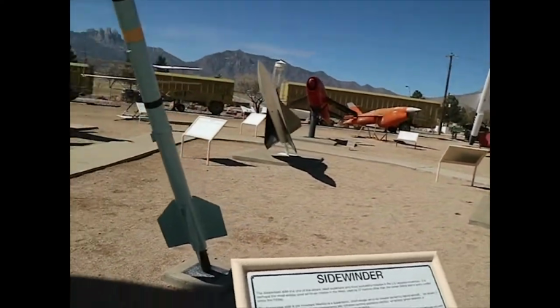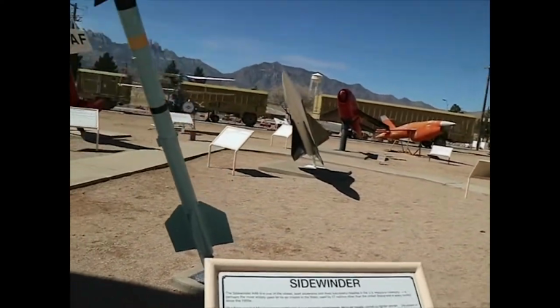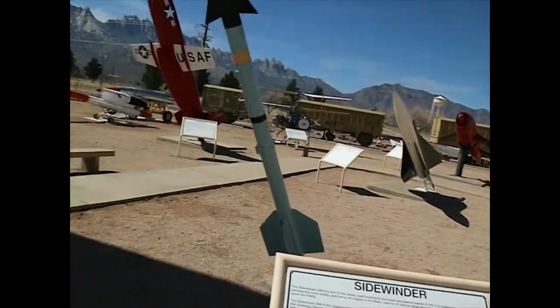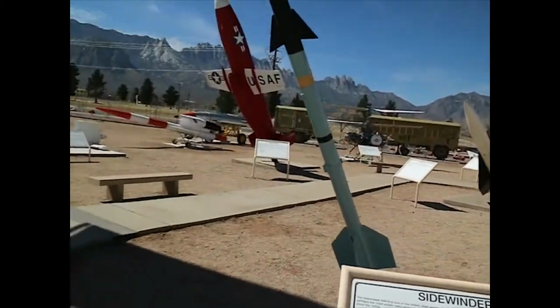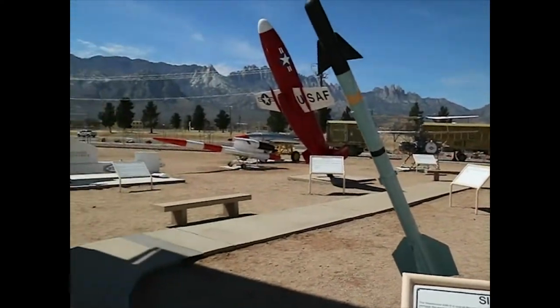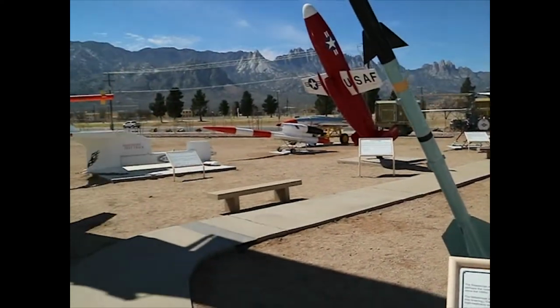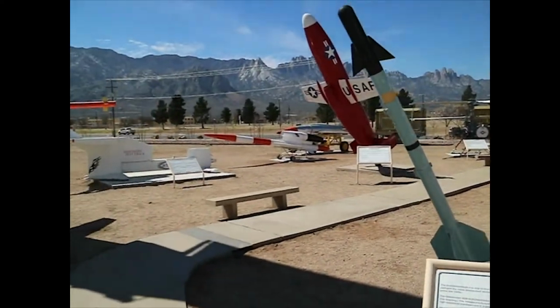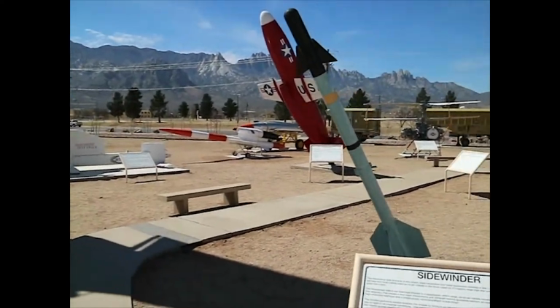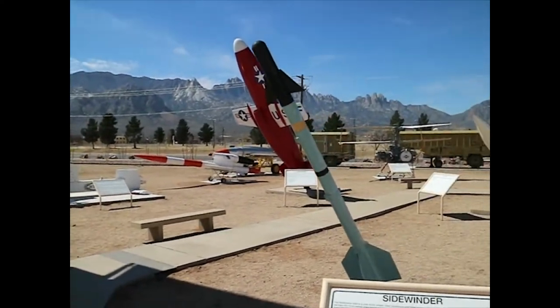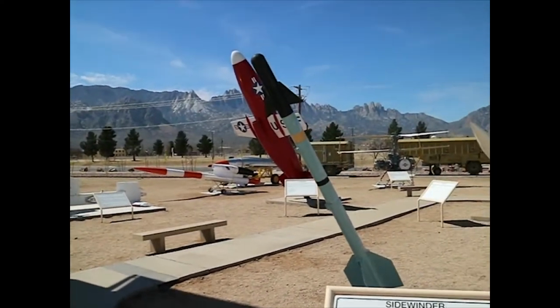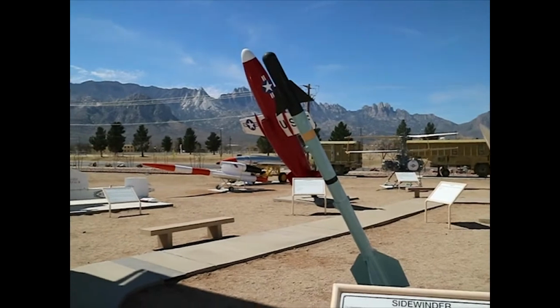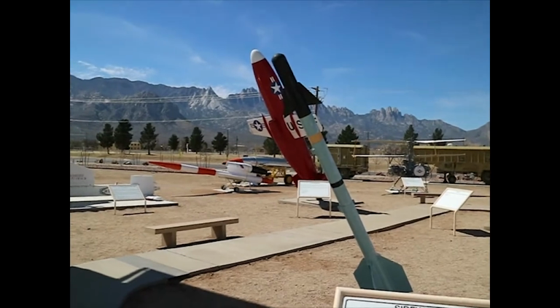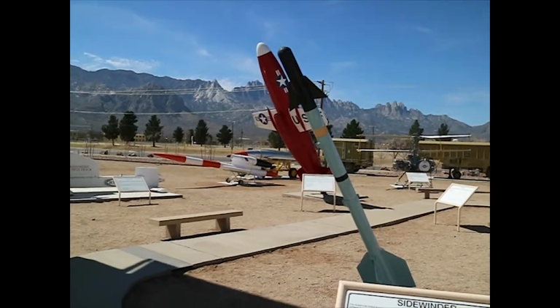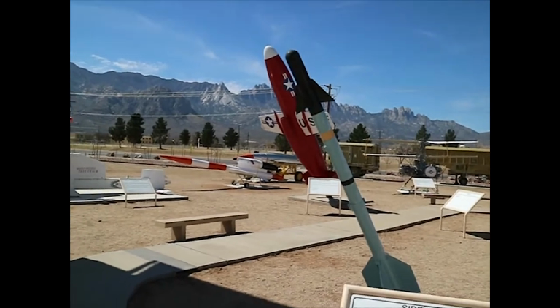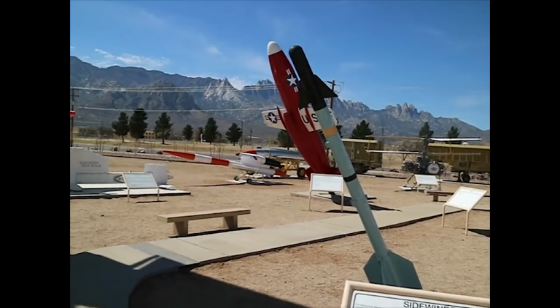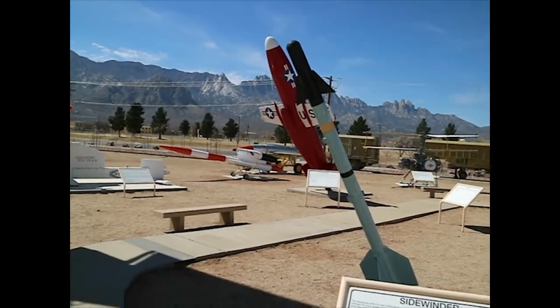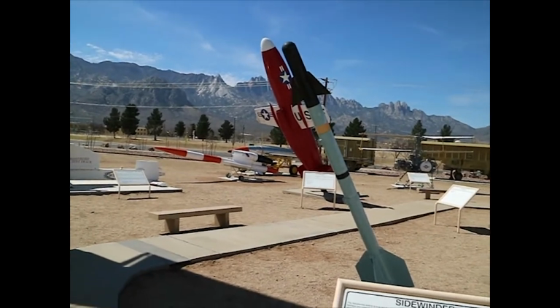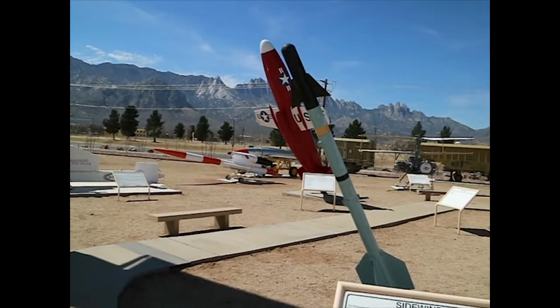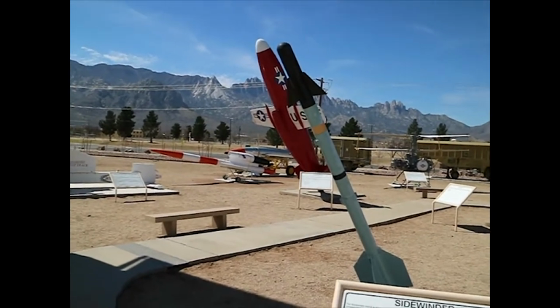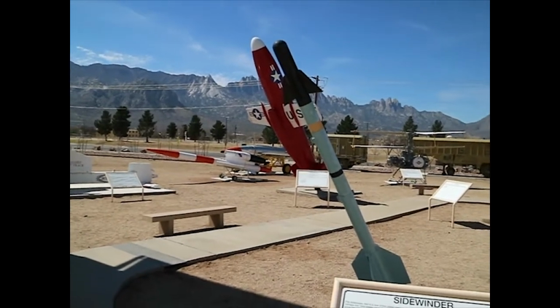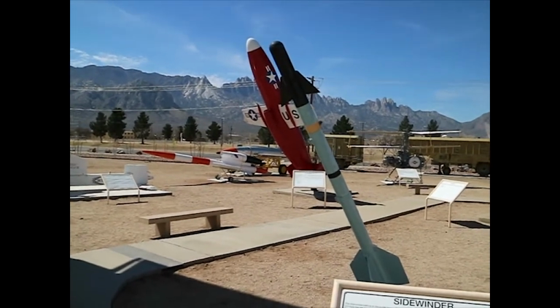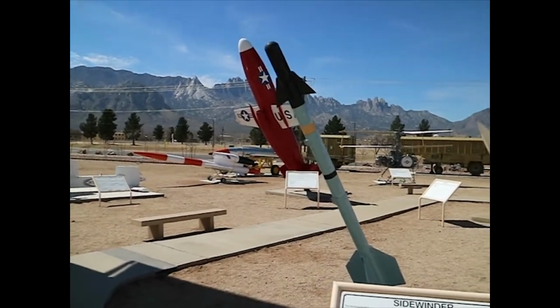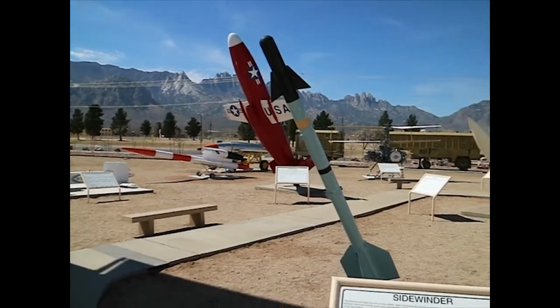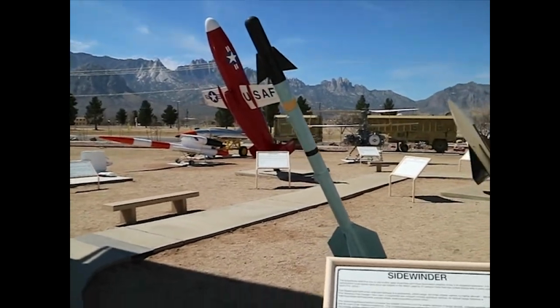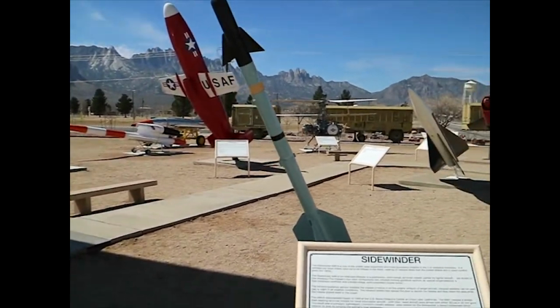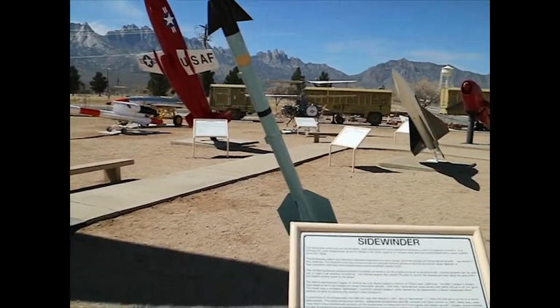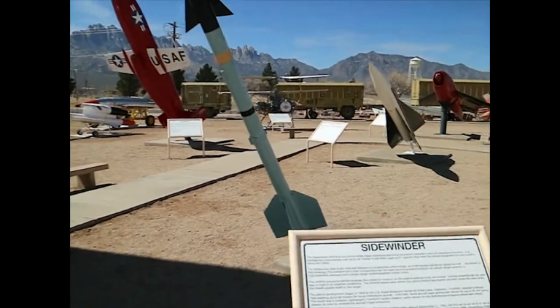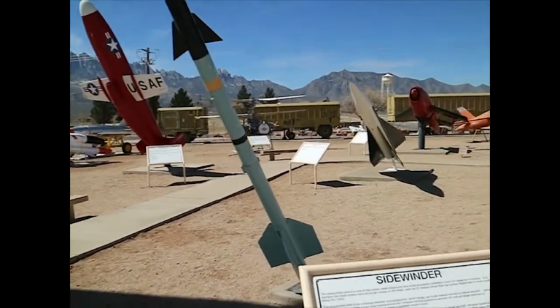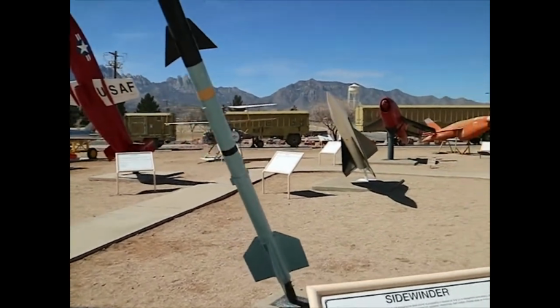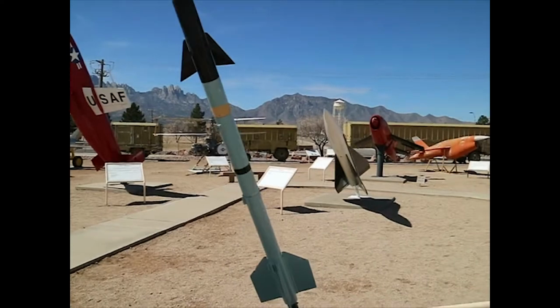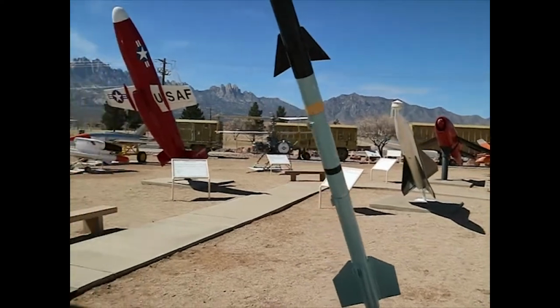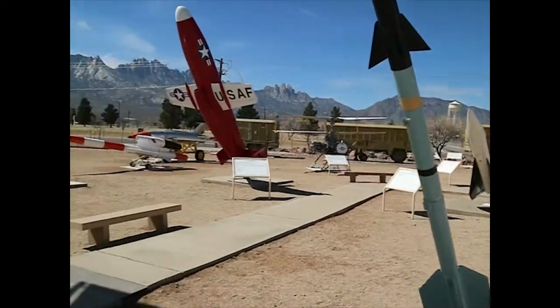It's our oldest, least expensive, and most successful missile — it's the AIM-9, for shooting down other airplanes.